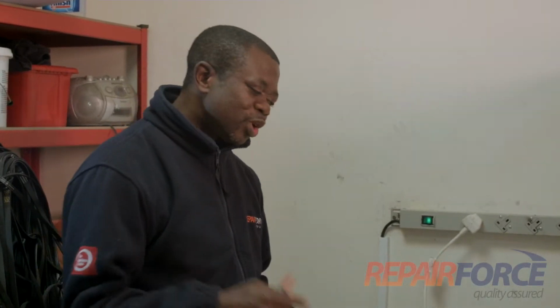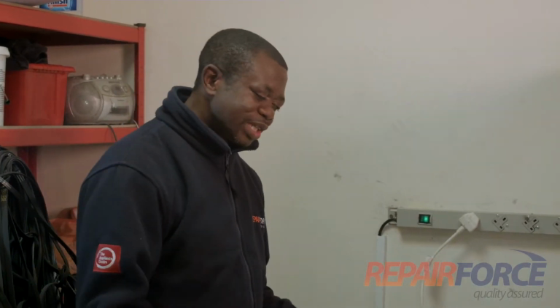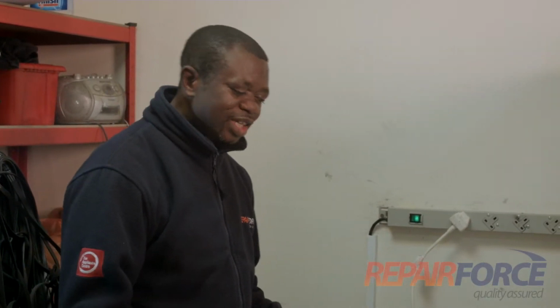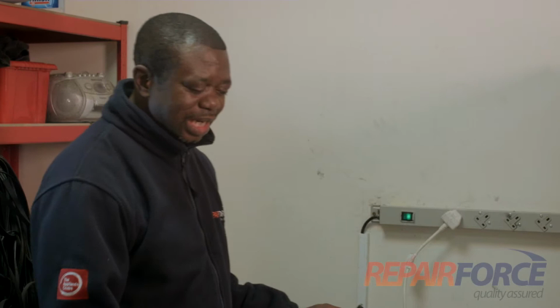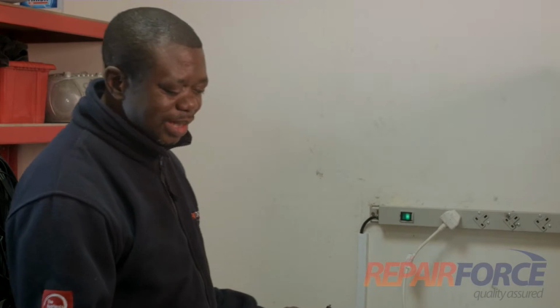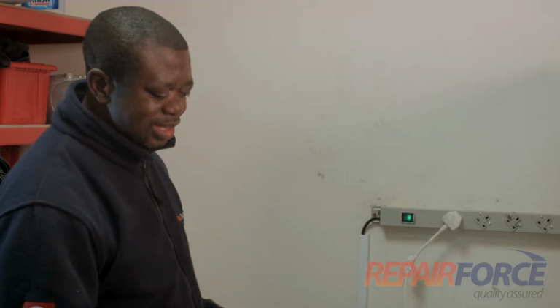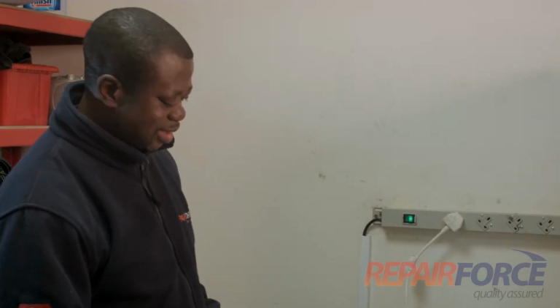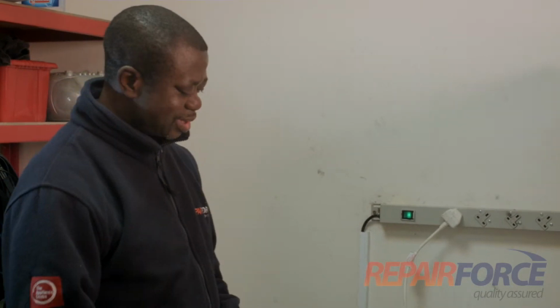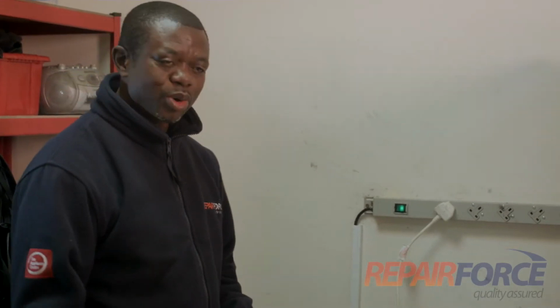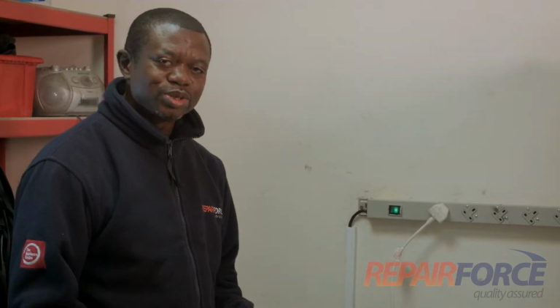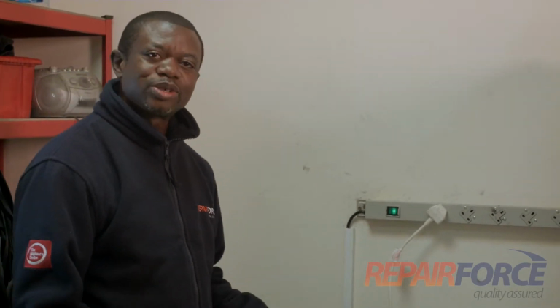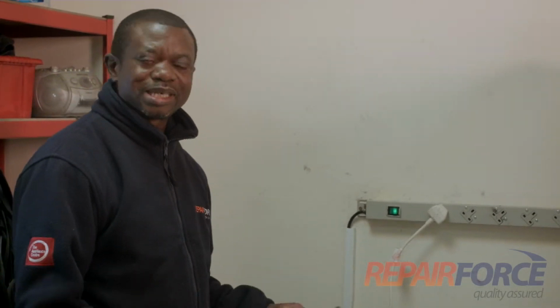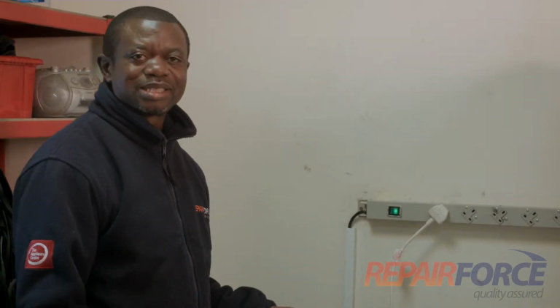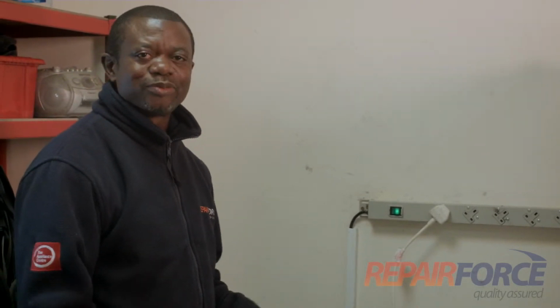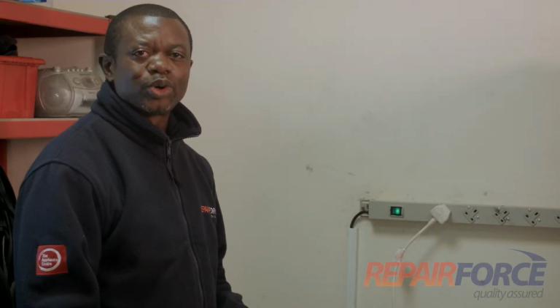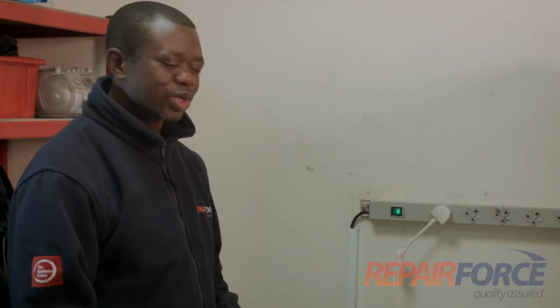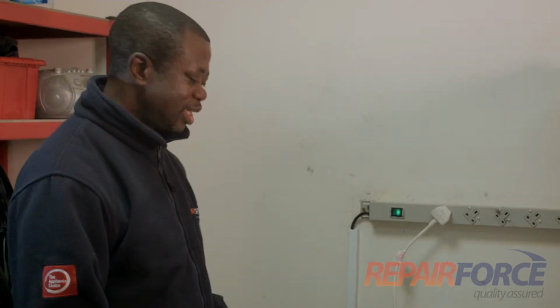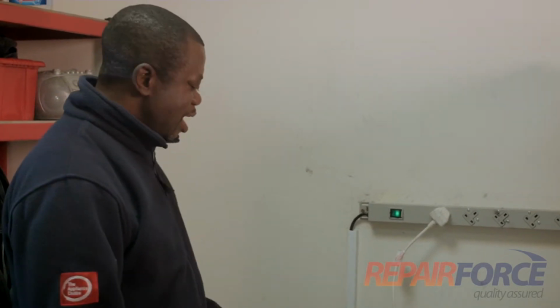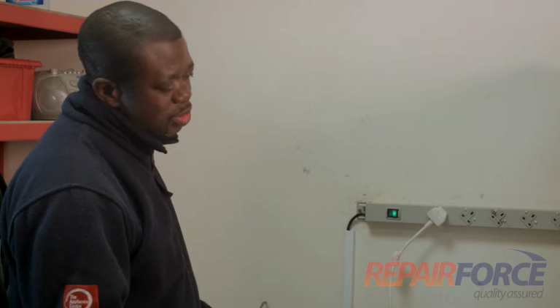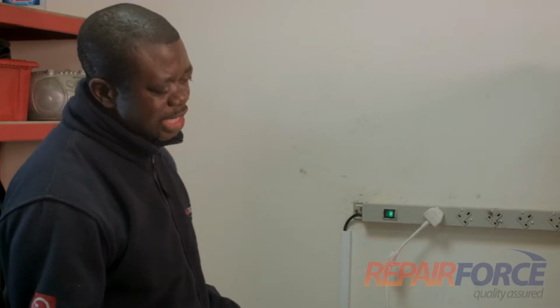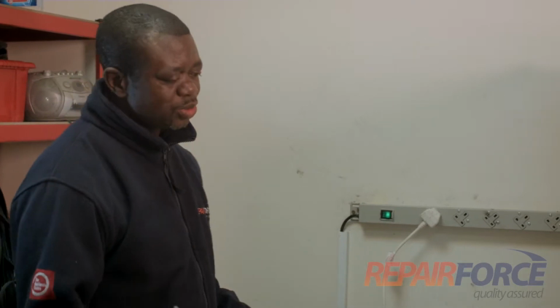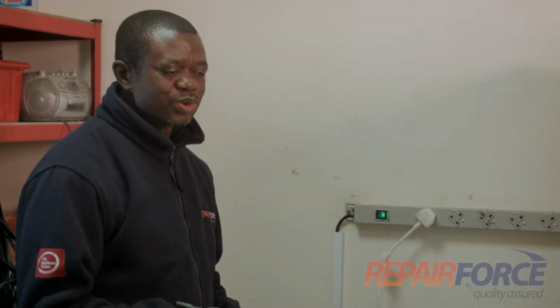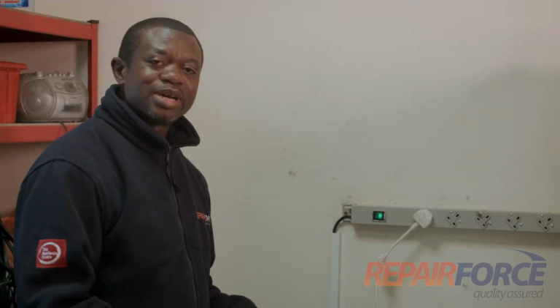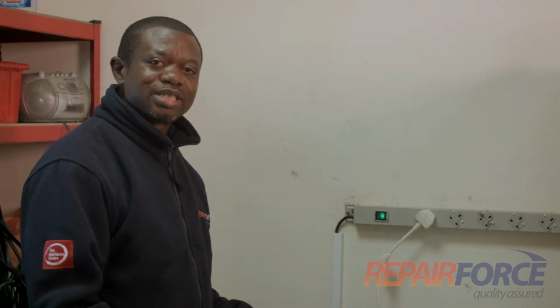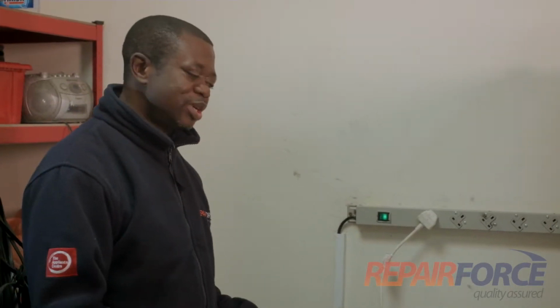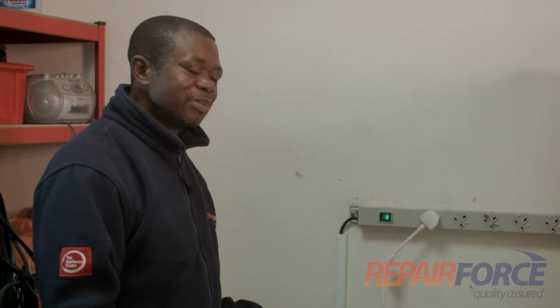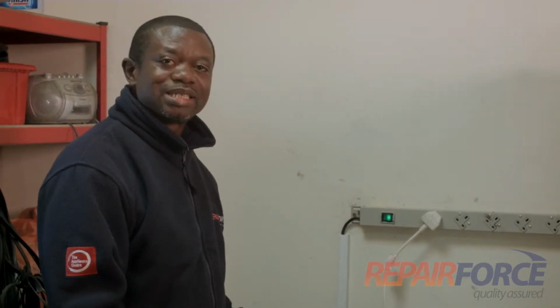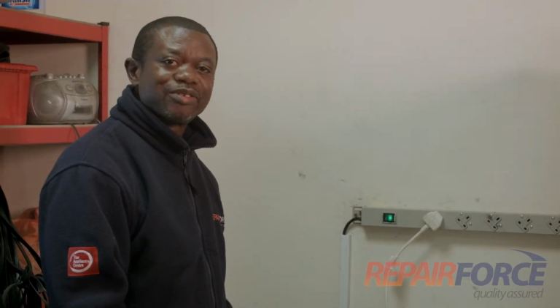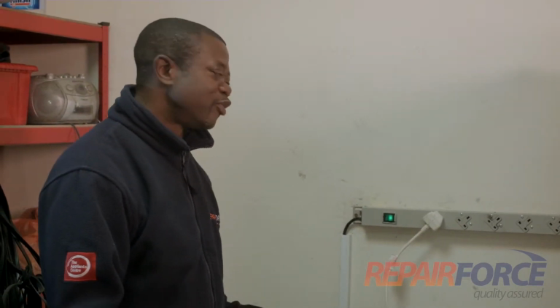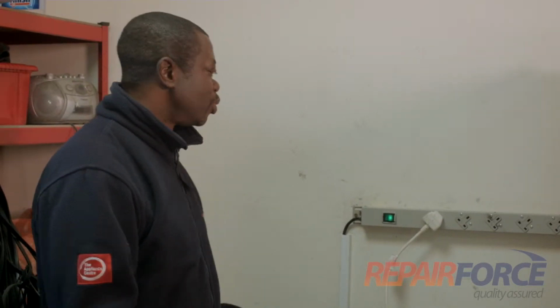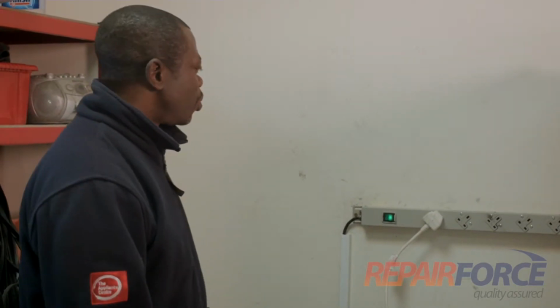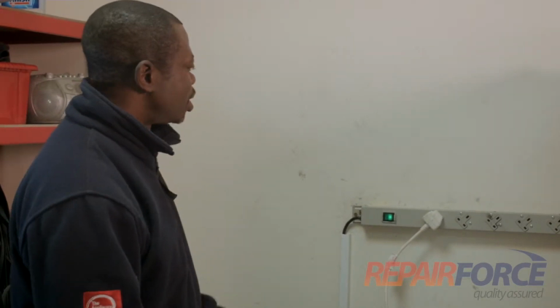To work on an electrical appliance, it's important to make sure the appliance is safe before you work on it. I'm going to take you through the measures to make sure the appliance is safe before you work on it.